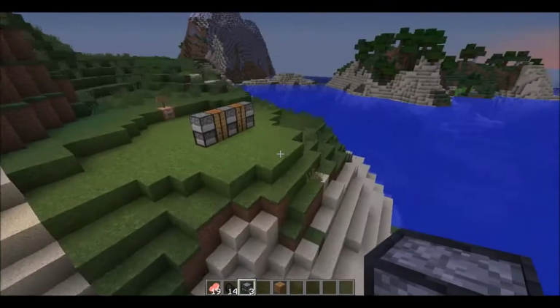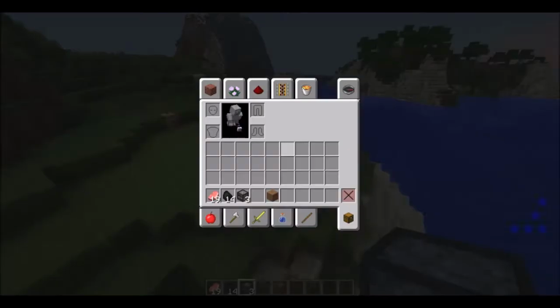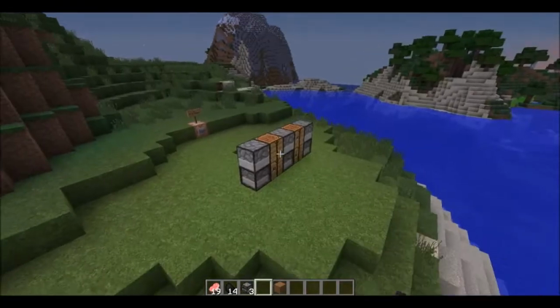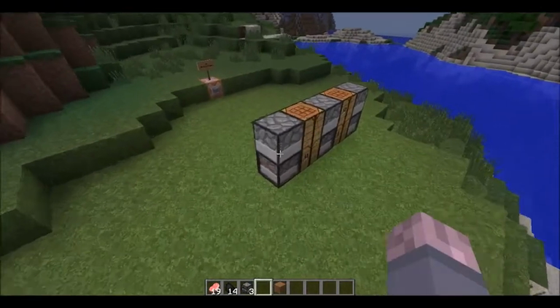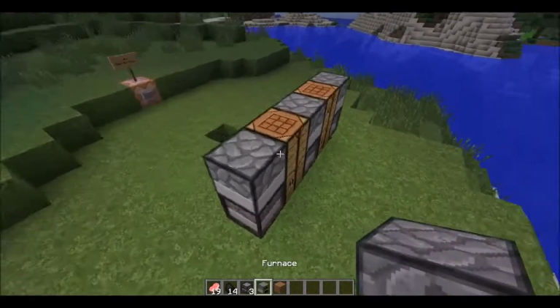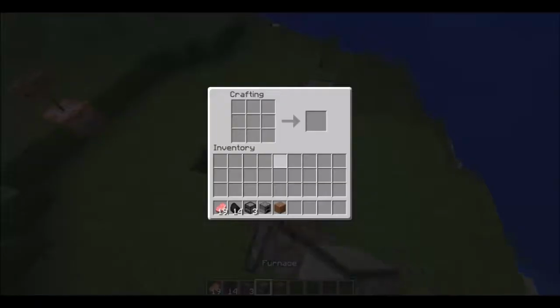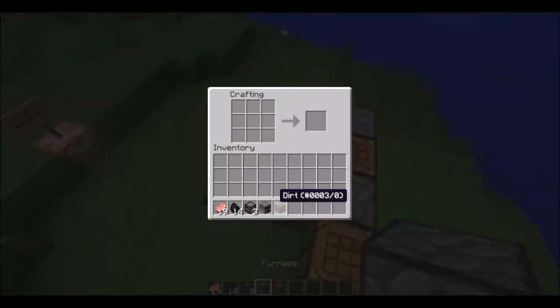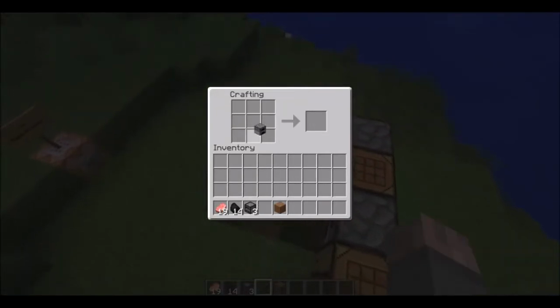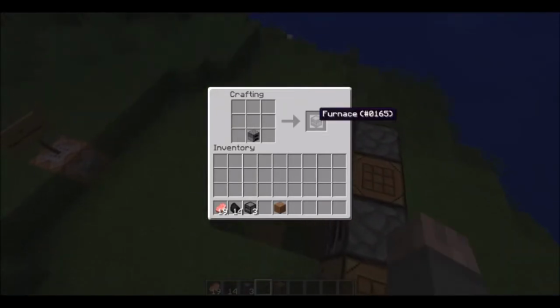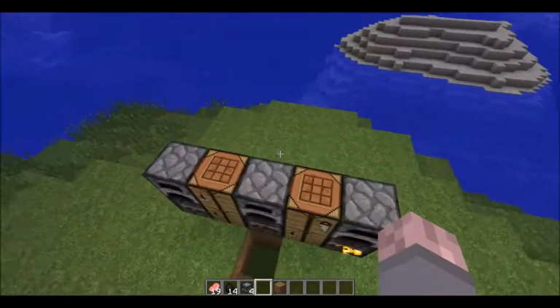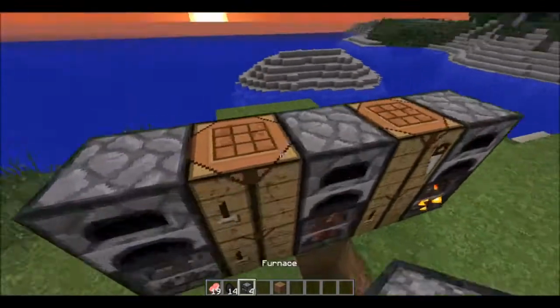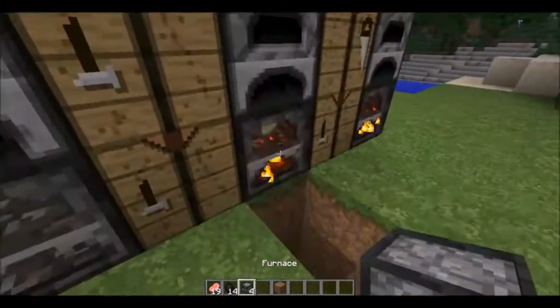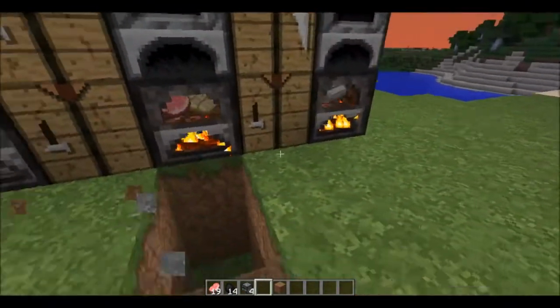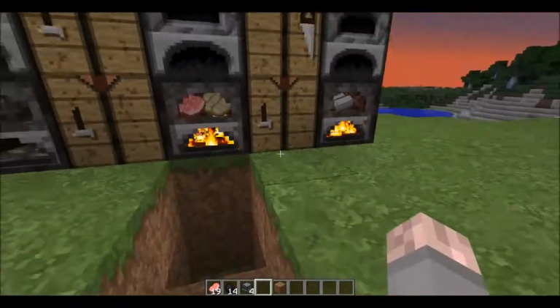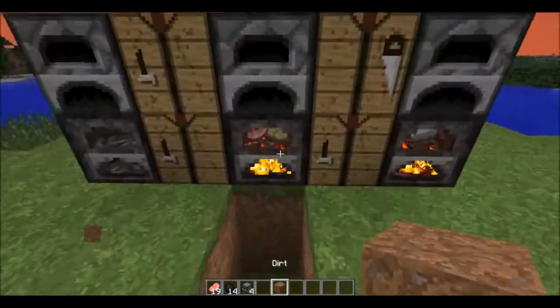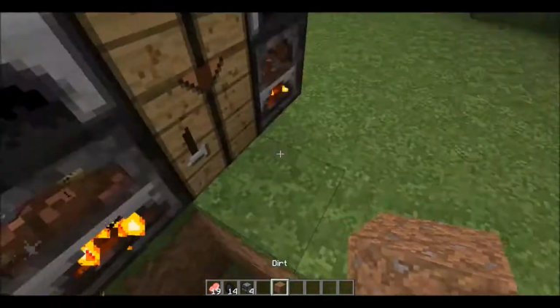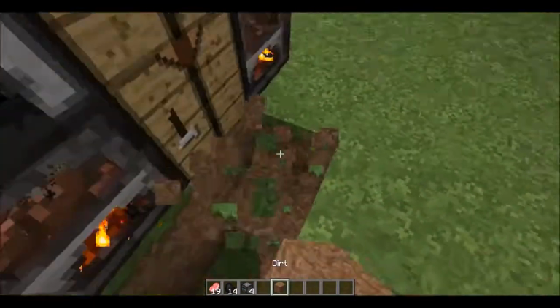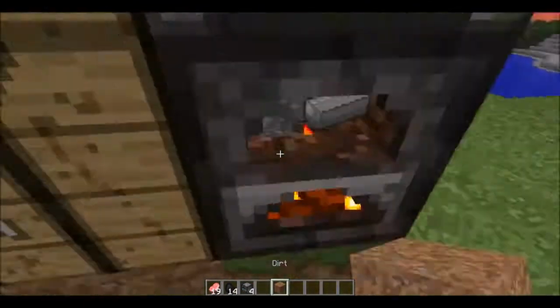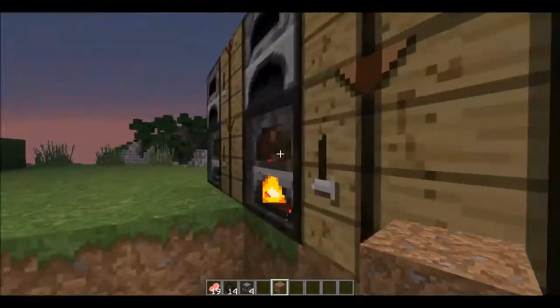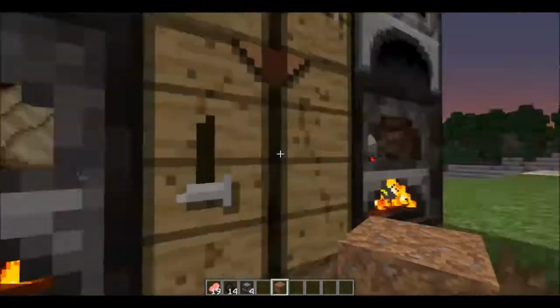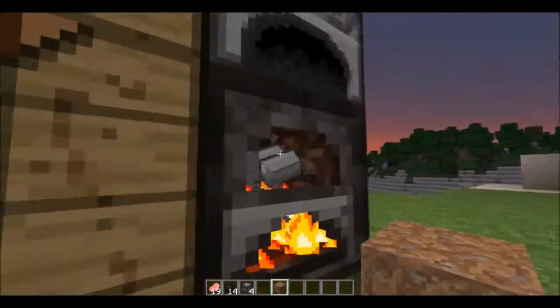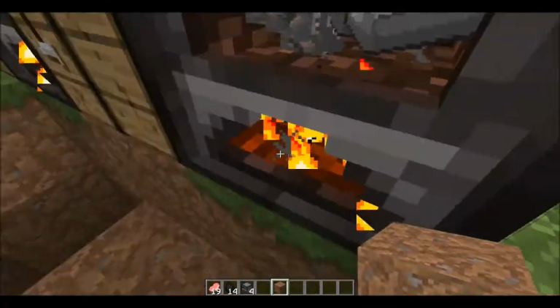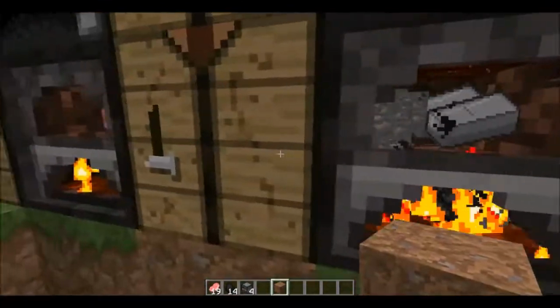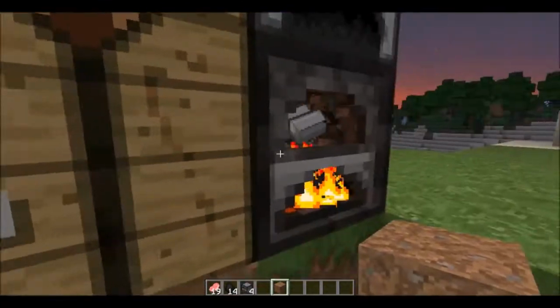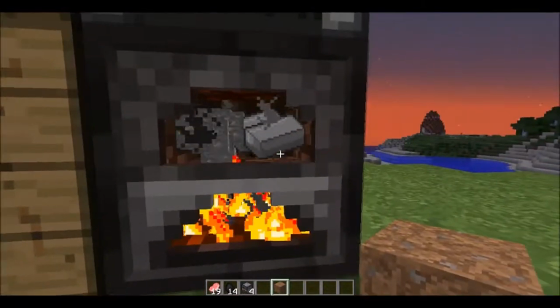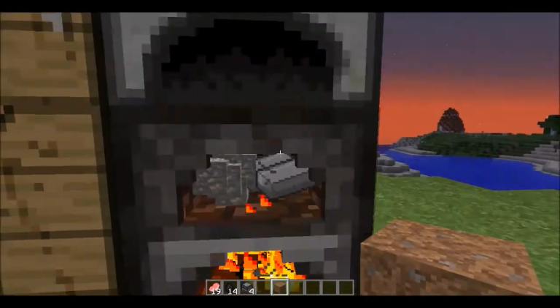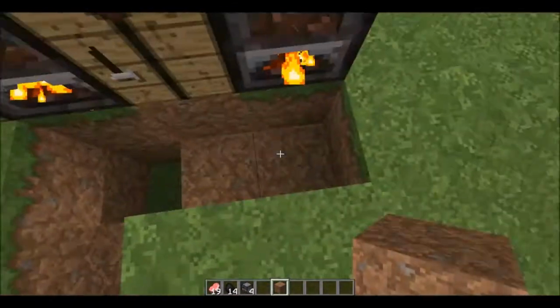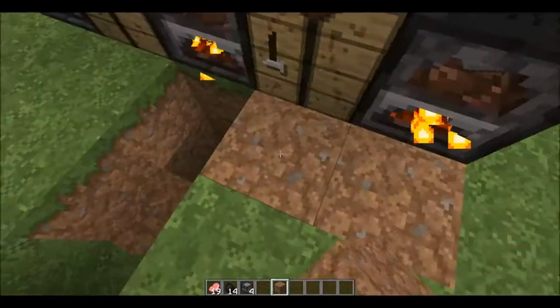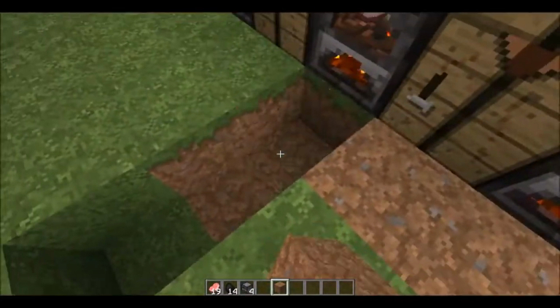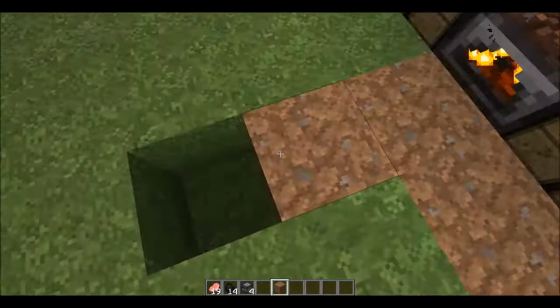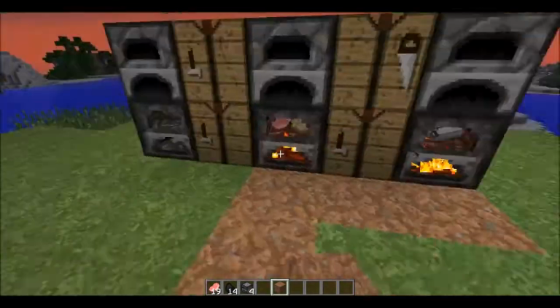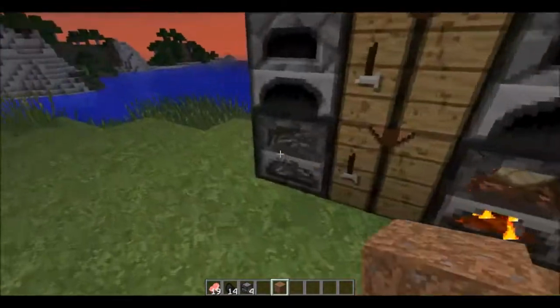You can also do this — get the old furnace, click here, and then put this in here and you got the new furnace. So that's really nice. As you can see here, you can cook food, you can cook ores, you can cook all that good stuff. And it's really aesthetically pleasing.